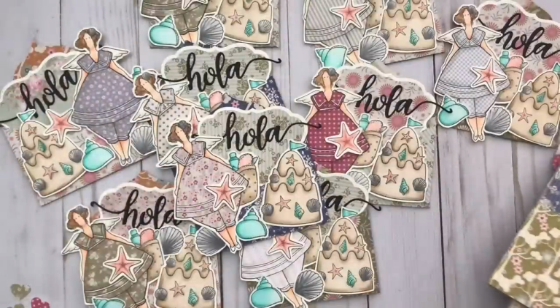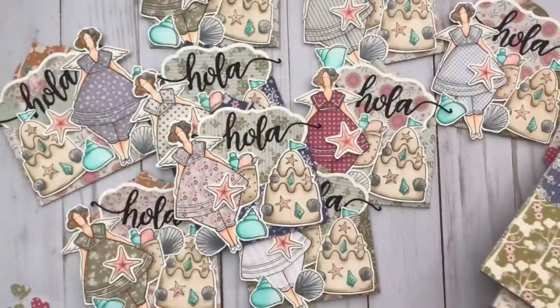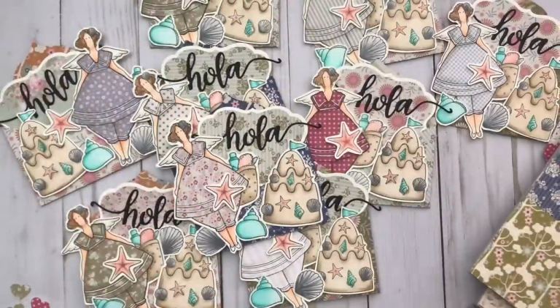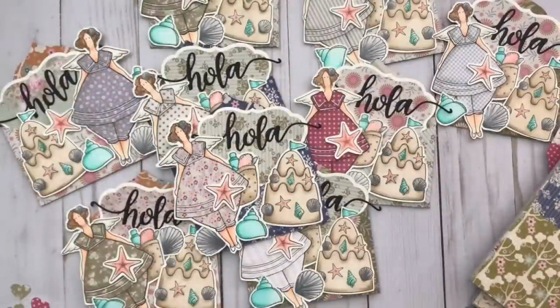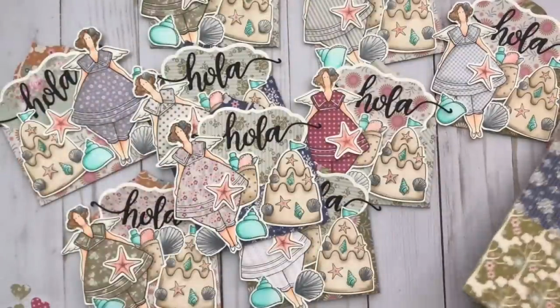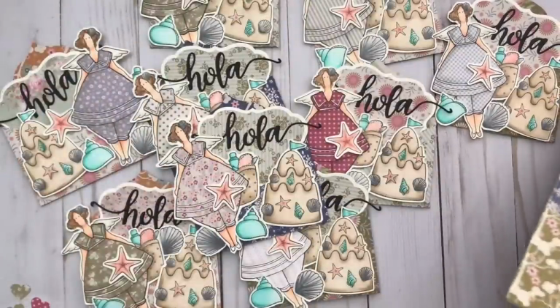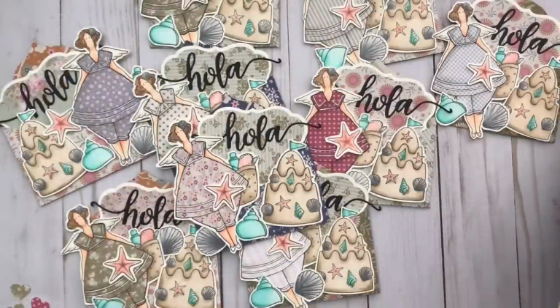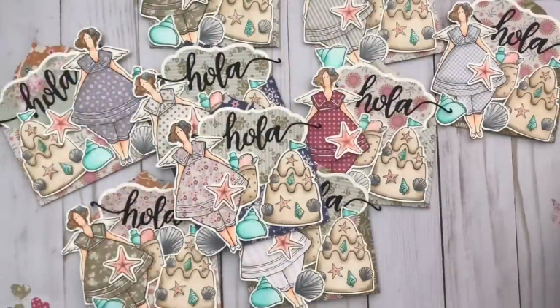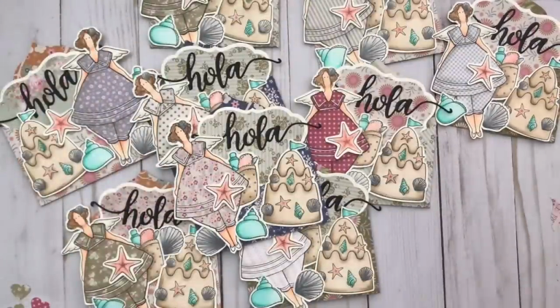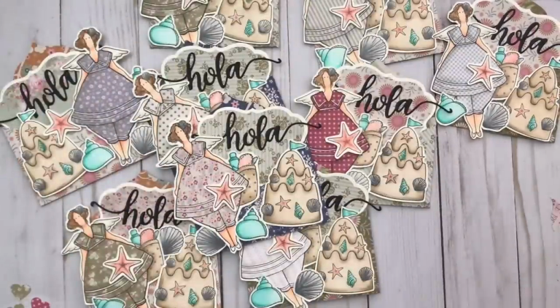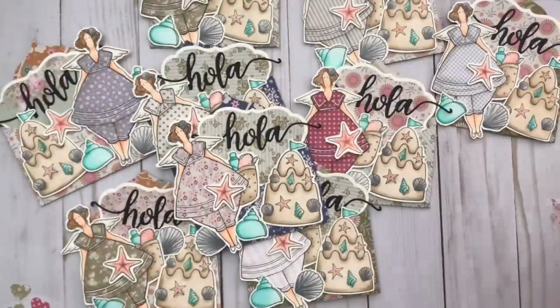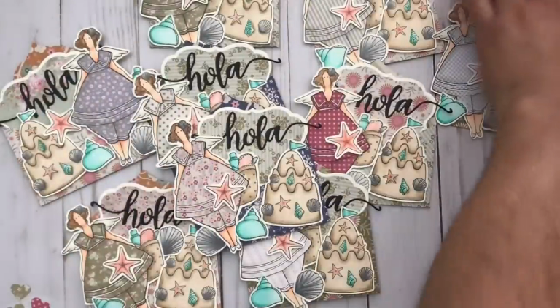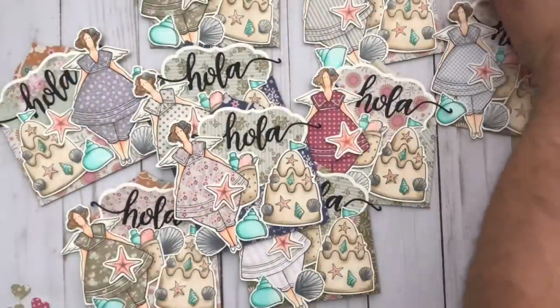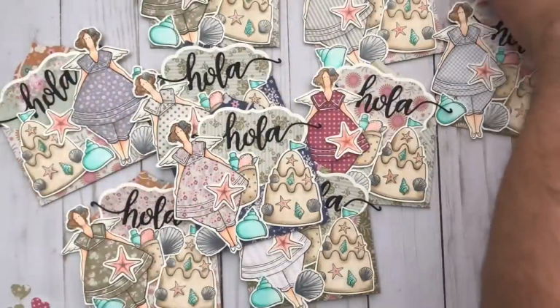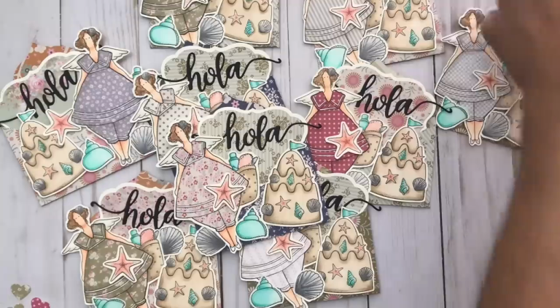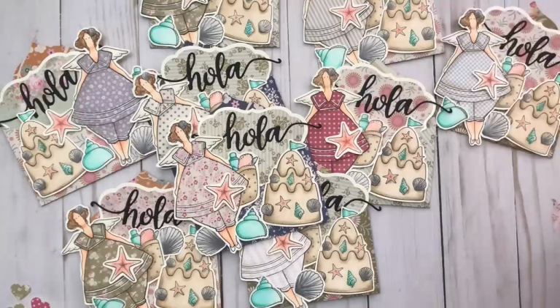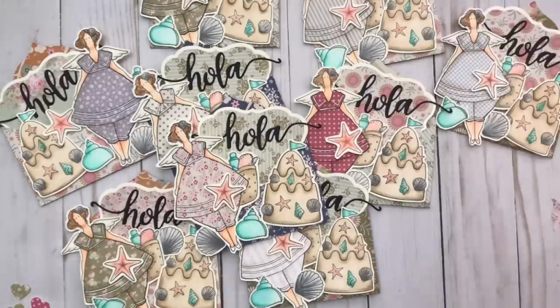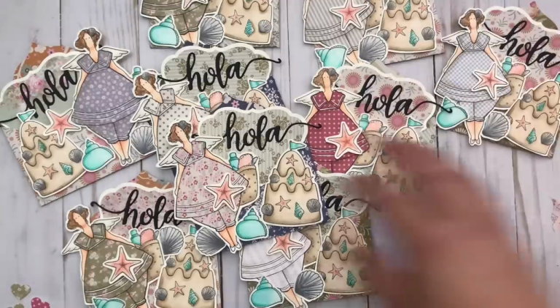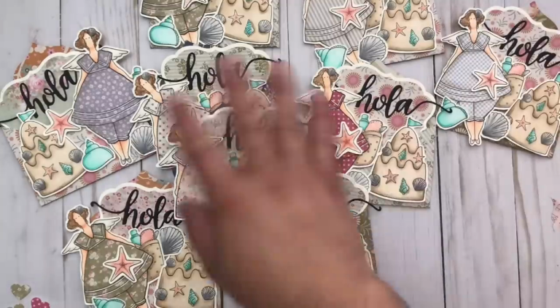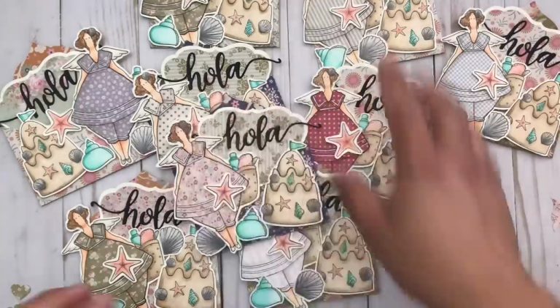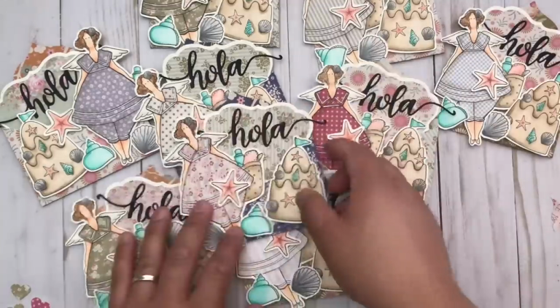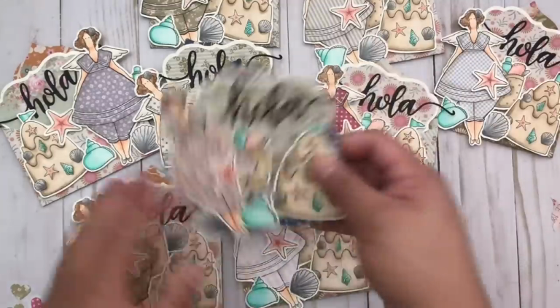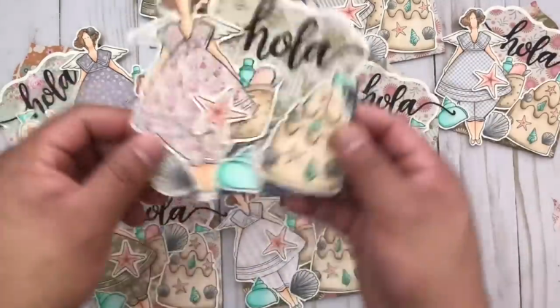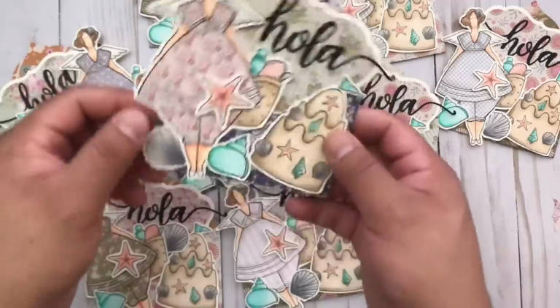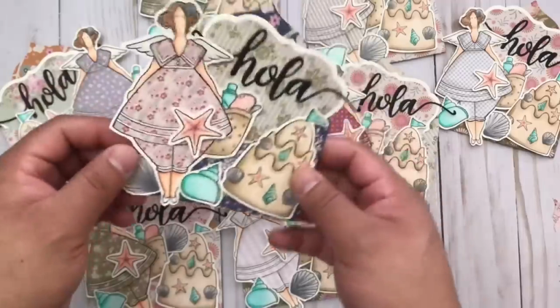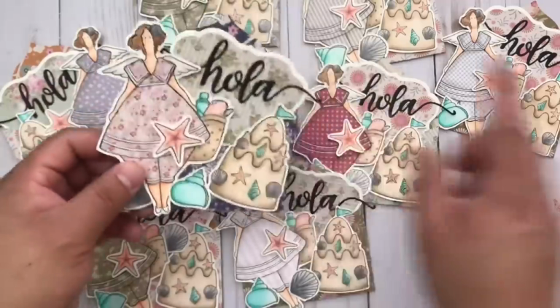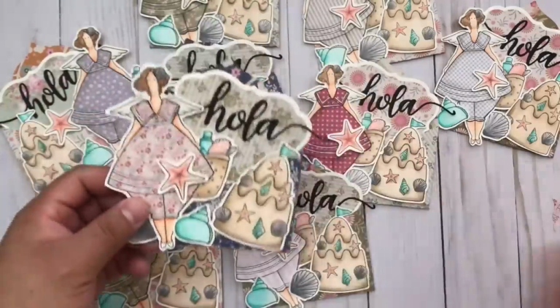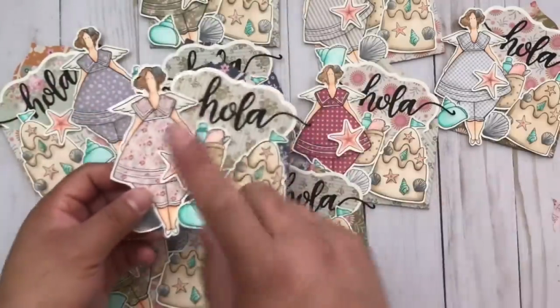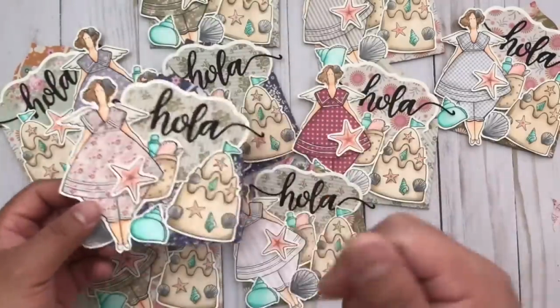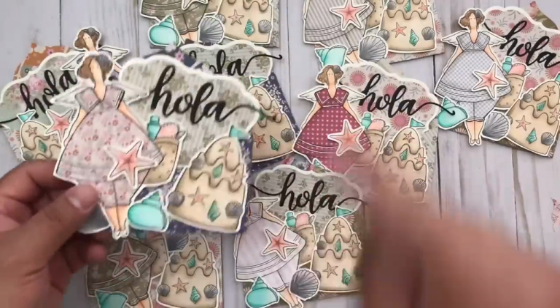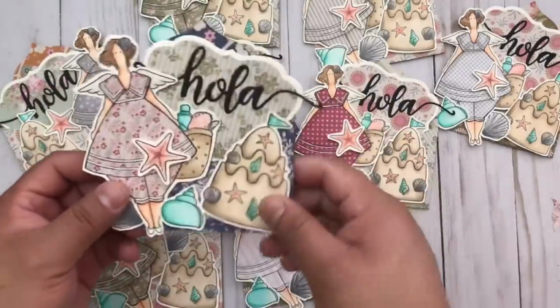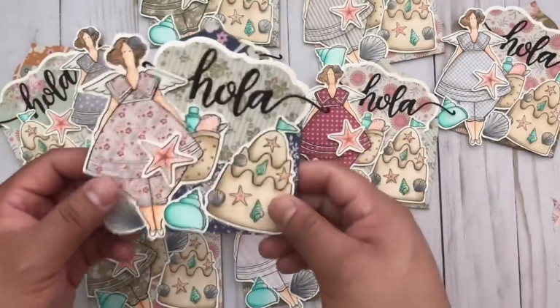I used a variety of papers from my stash, and I'm going to have a full process on how I did these — because I have the last one that I'm going to make and I'm going to show you guys.